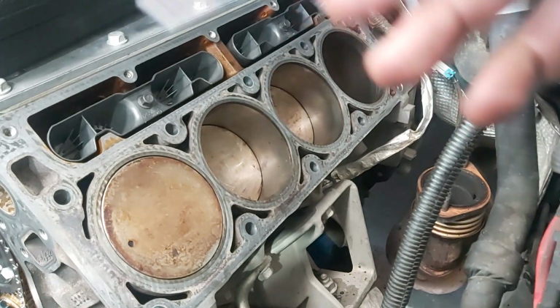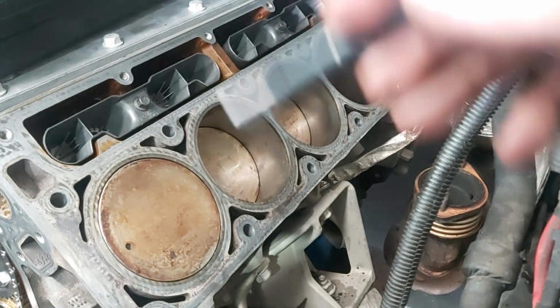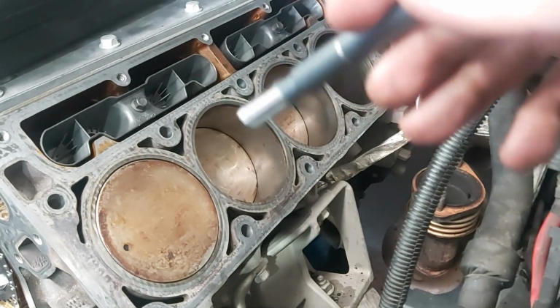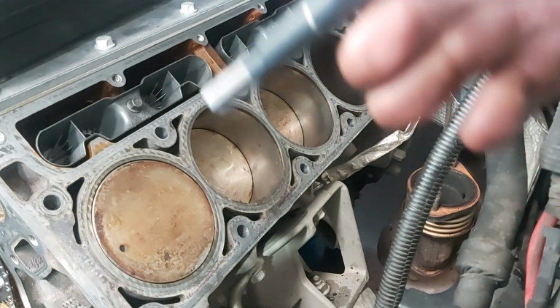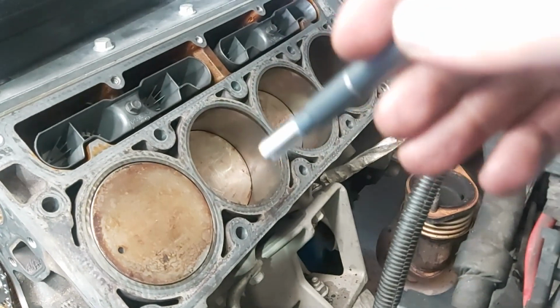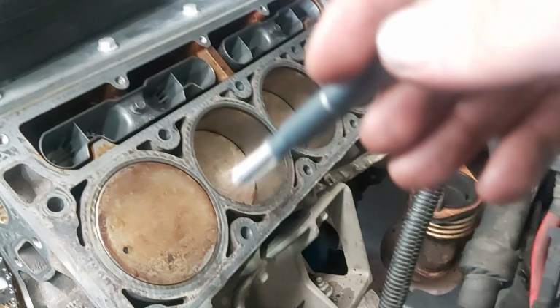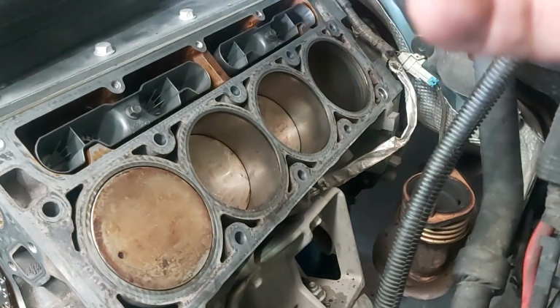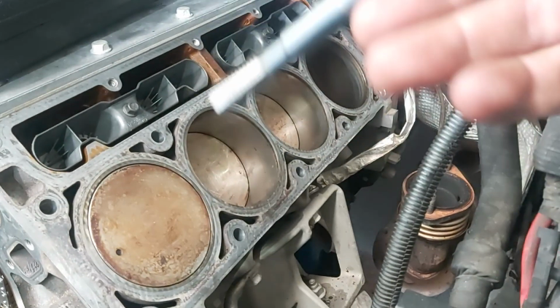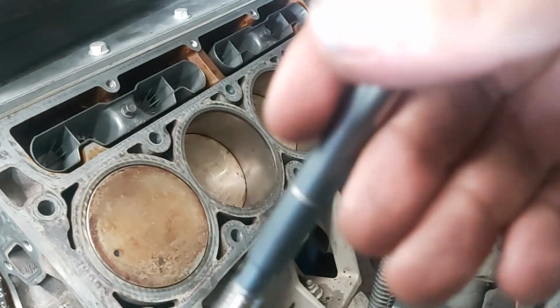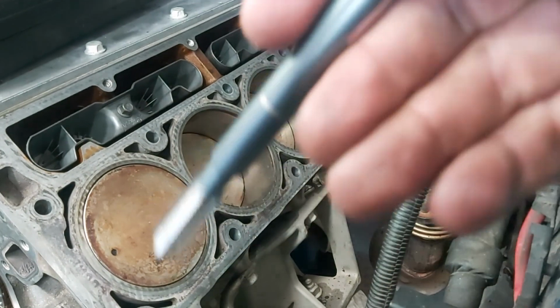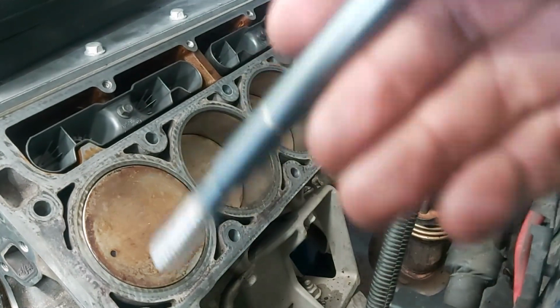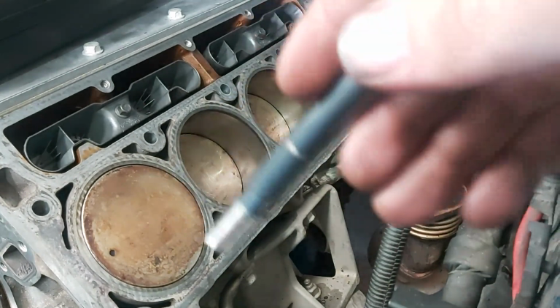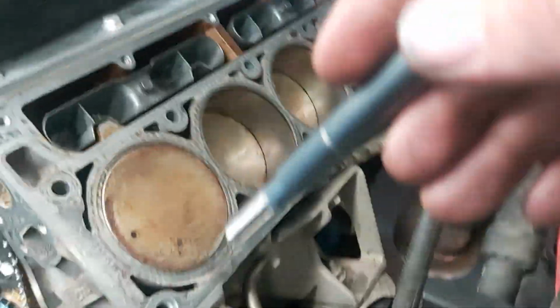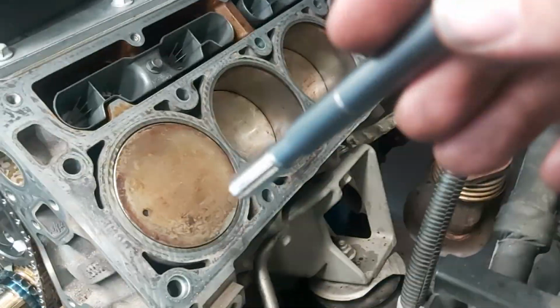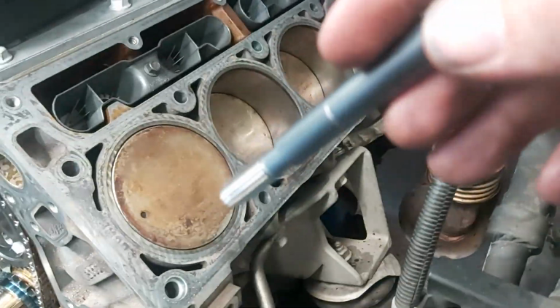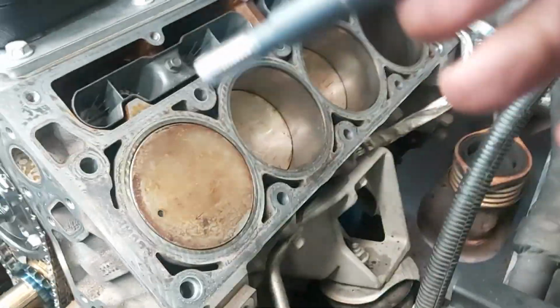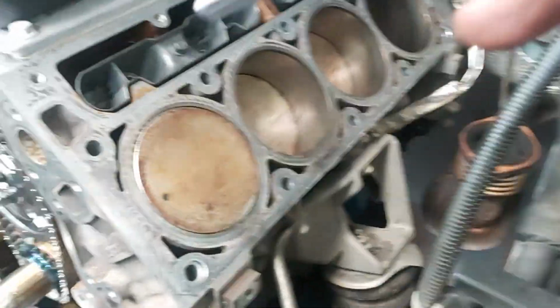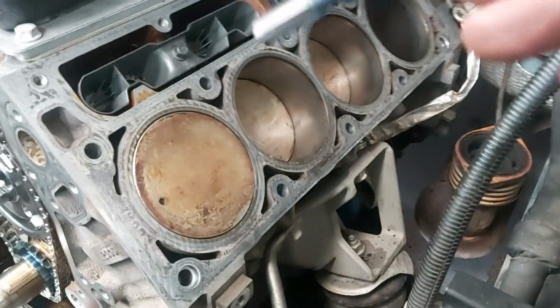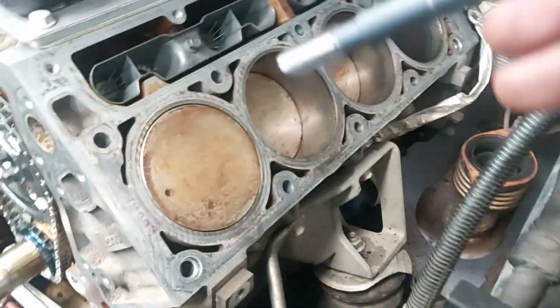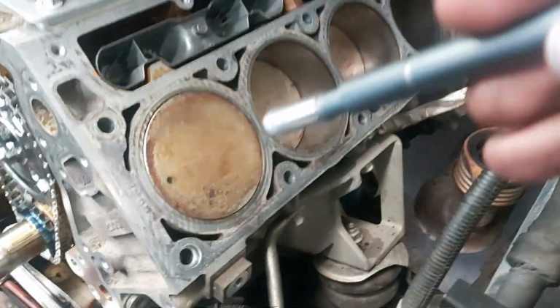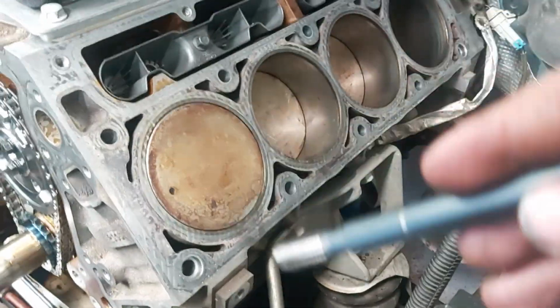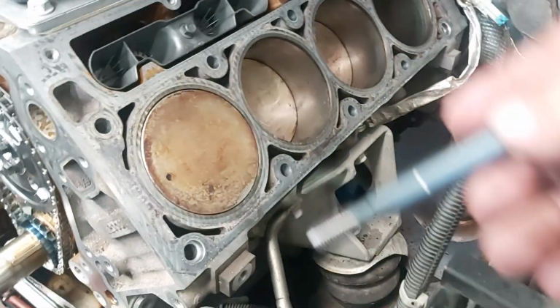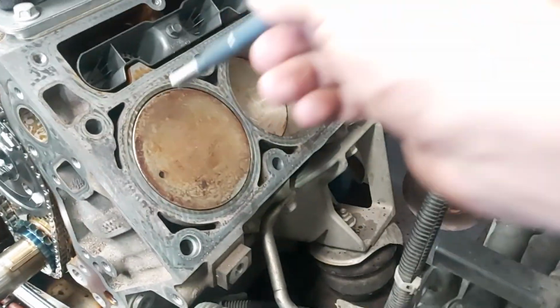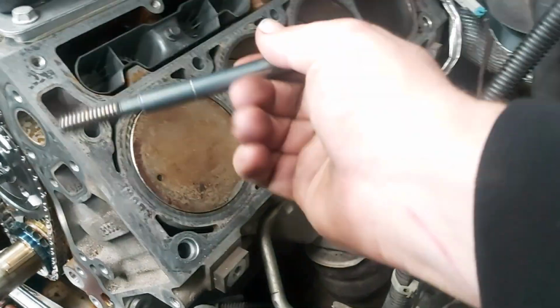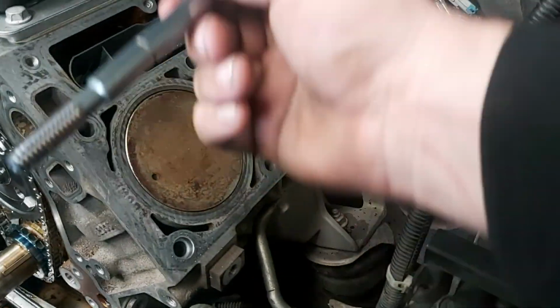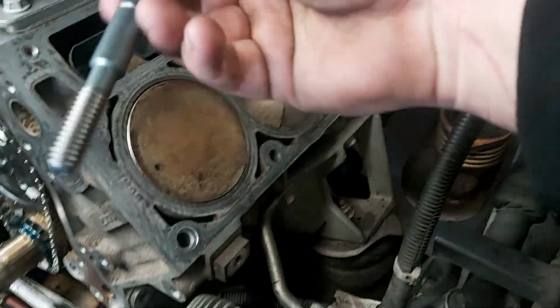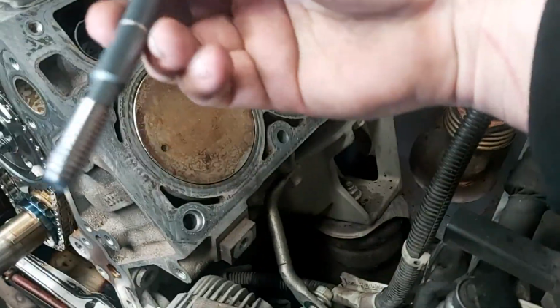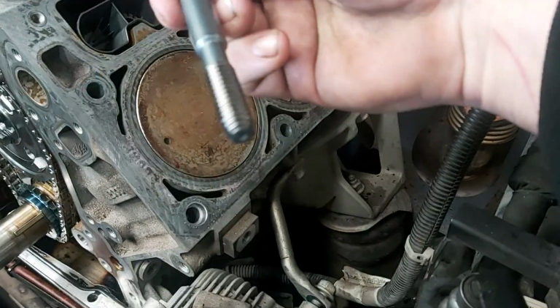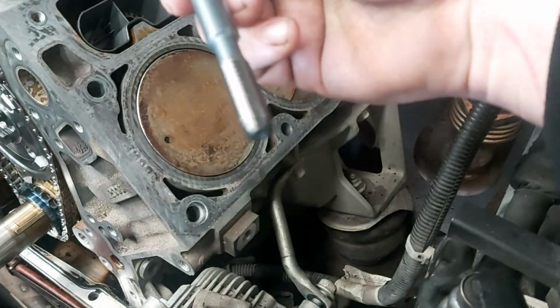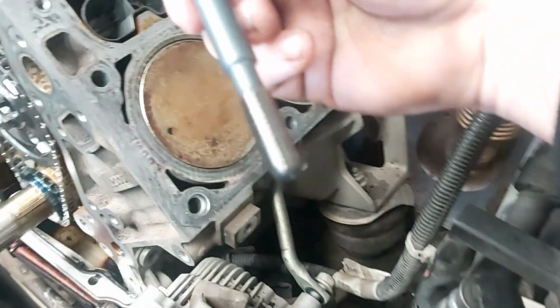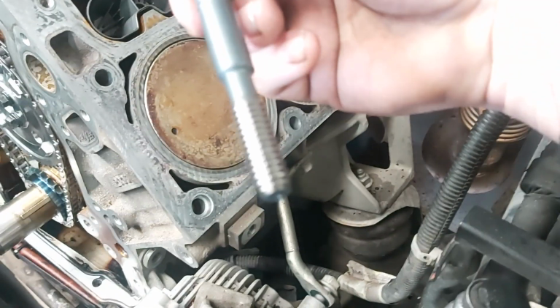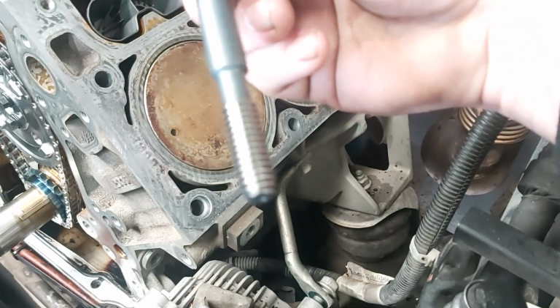What I like to do on any heads-off job — anything that has to do with pulling the heads off any alloy LS — you can do it for iron blocks too, but they're less susceptible to this being a stronger material.